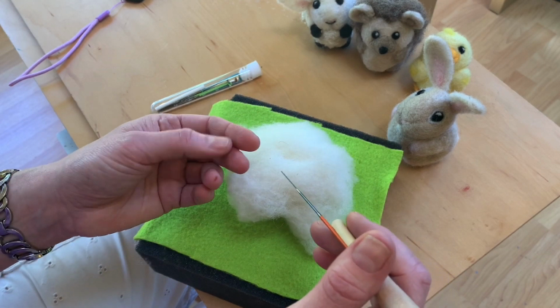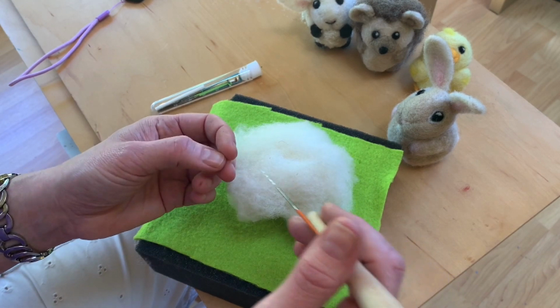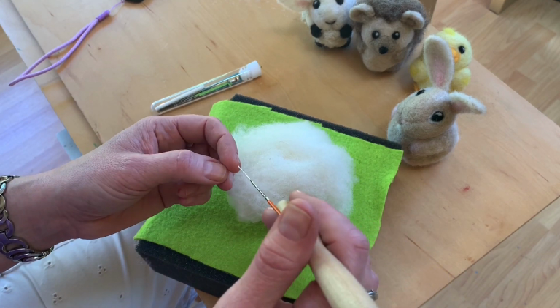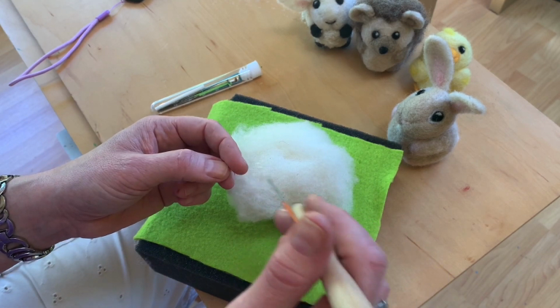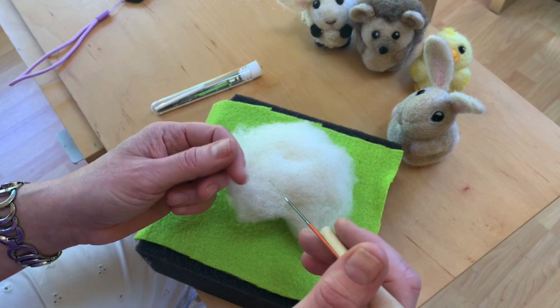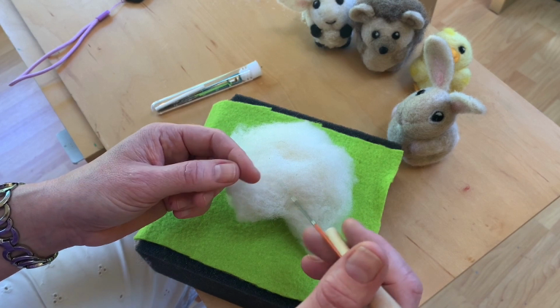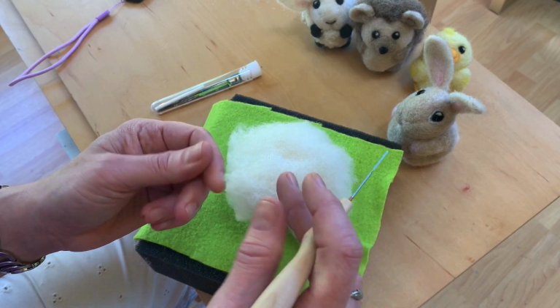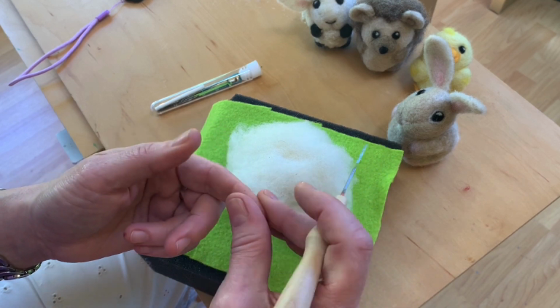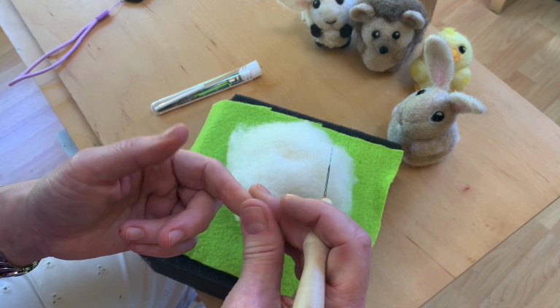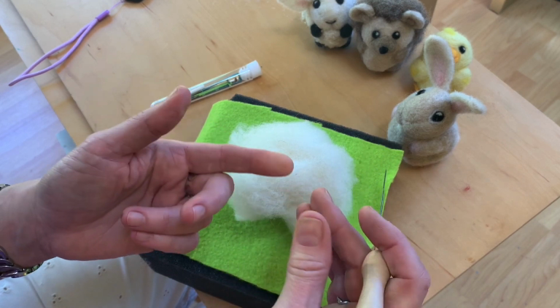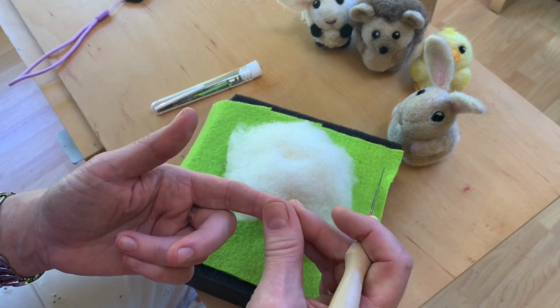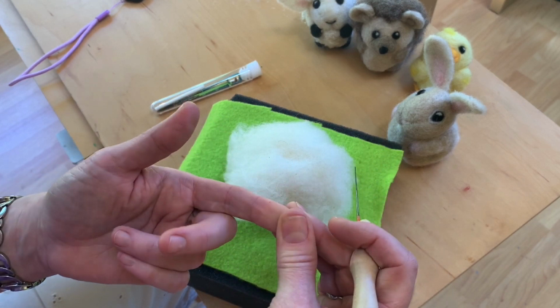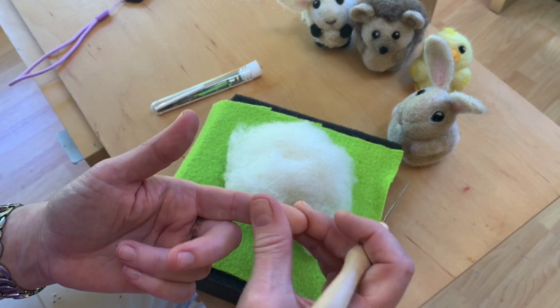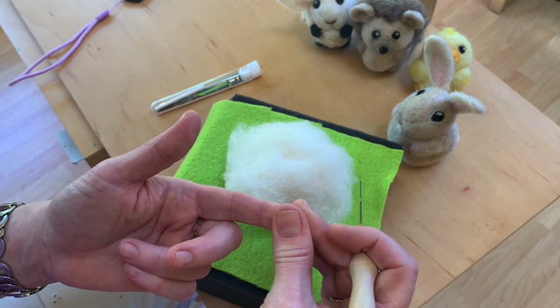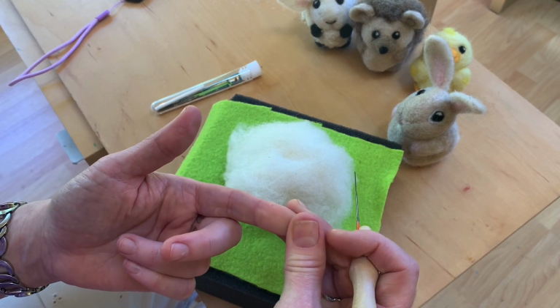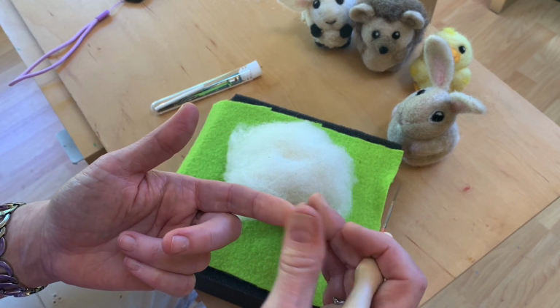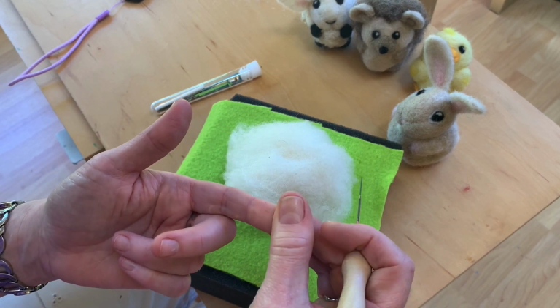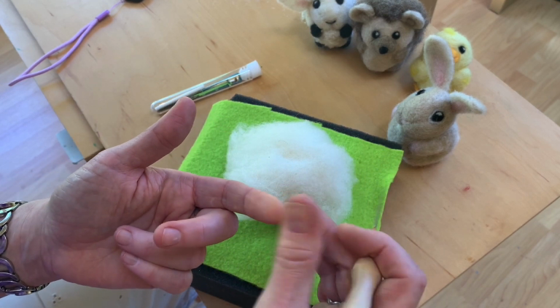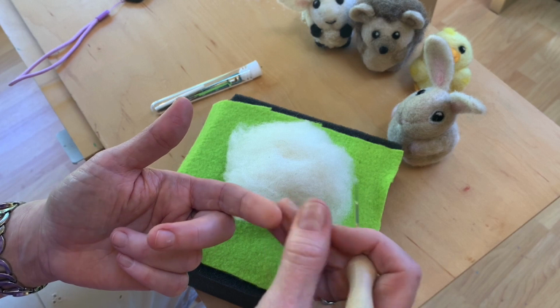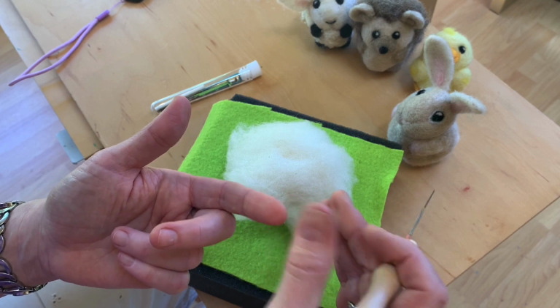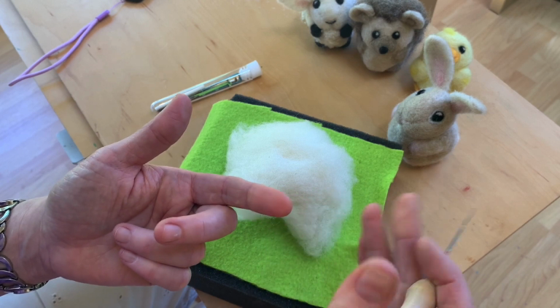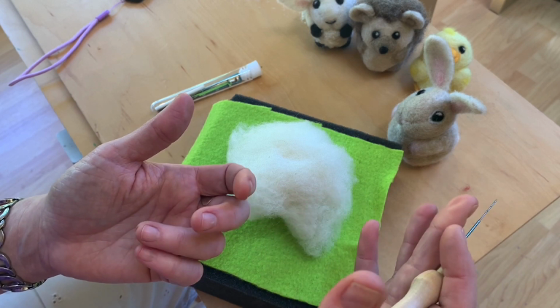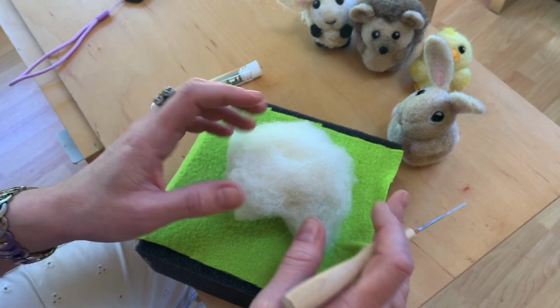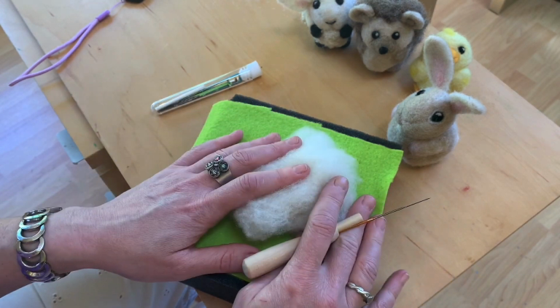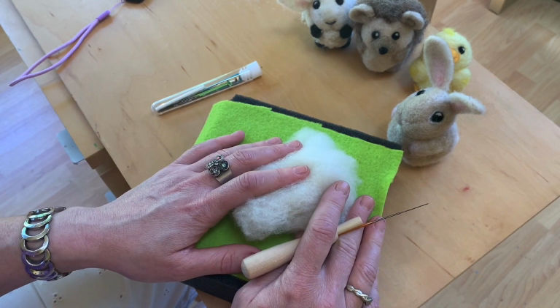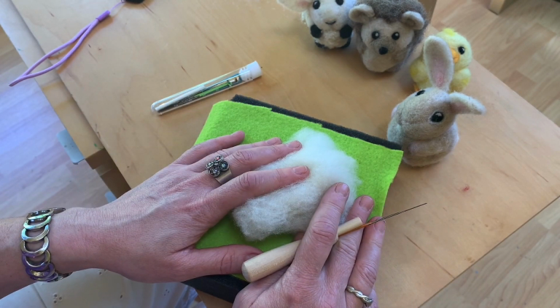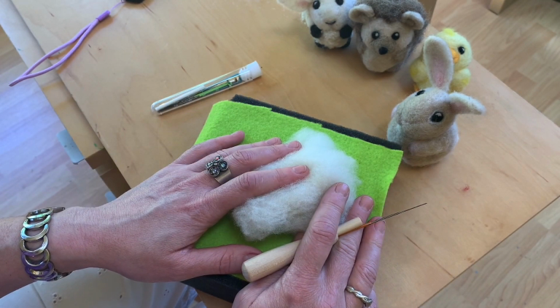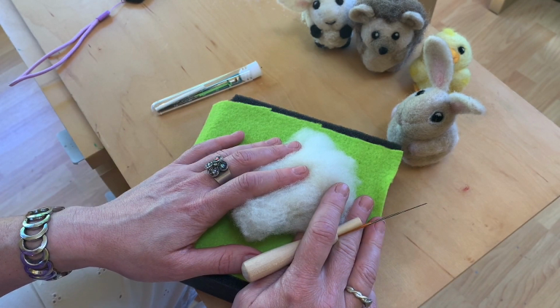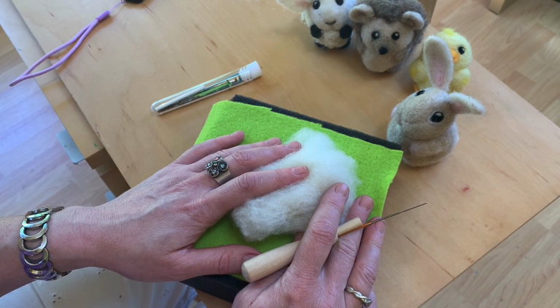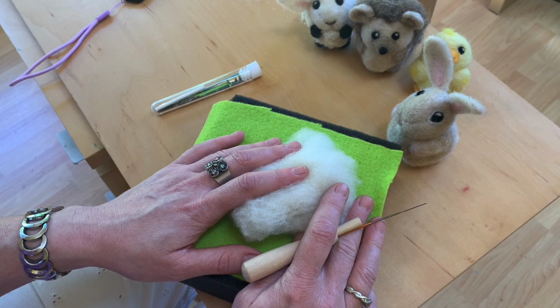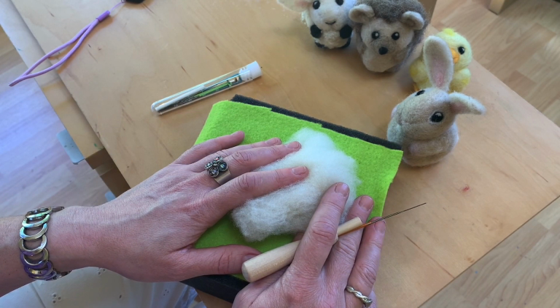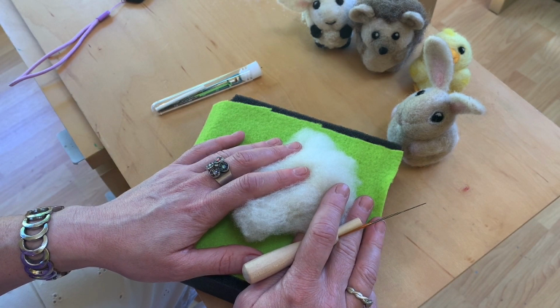If you do poke yourself, it bleeds for just a second. I rarely need a bandaid — usually just take a tissue and blot it and it'll stop in a second and then you can keep going. If you're bleeding, I would get a bandaid.